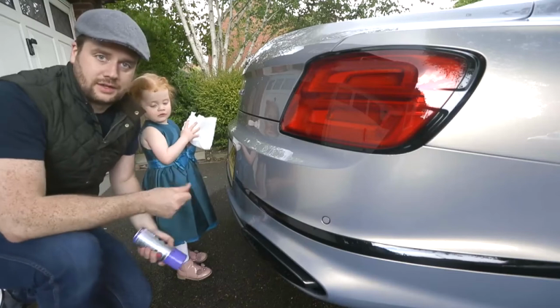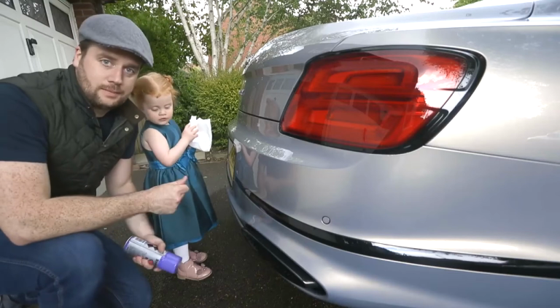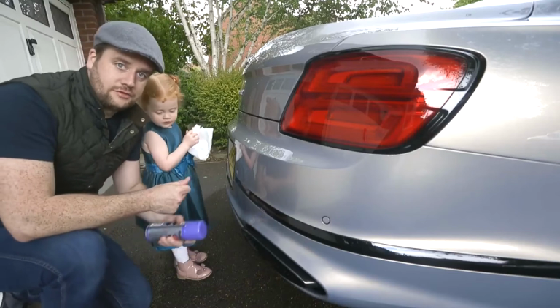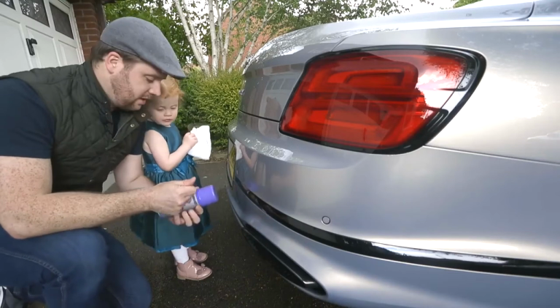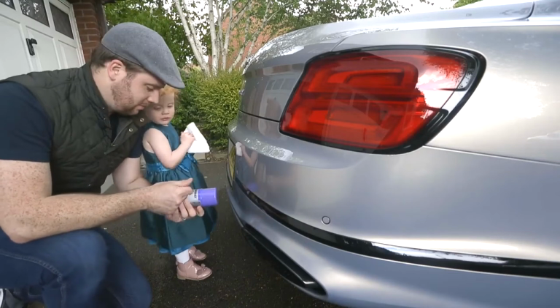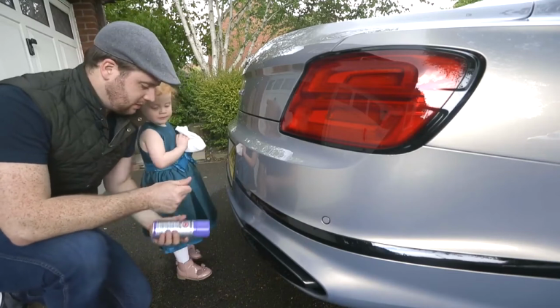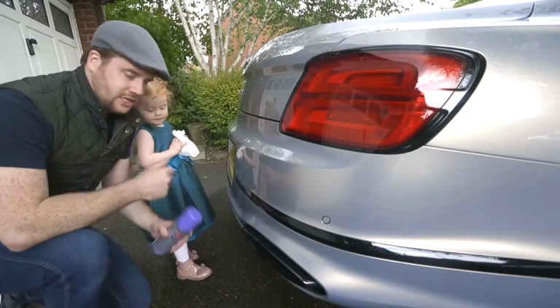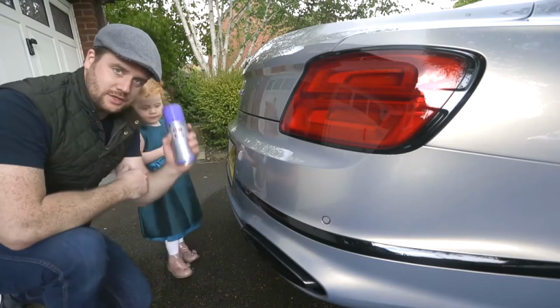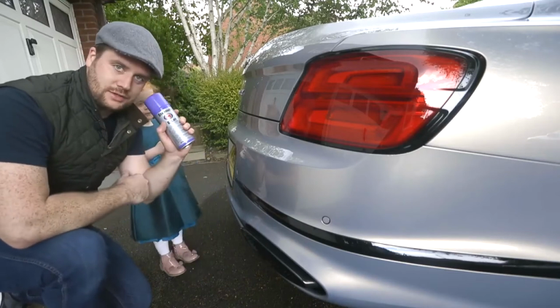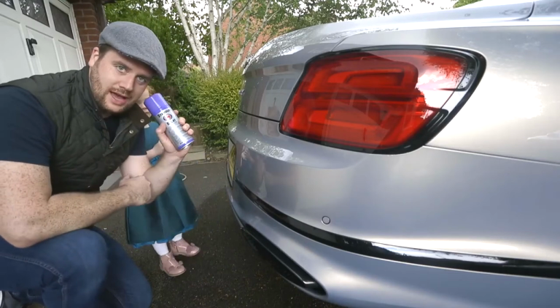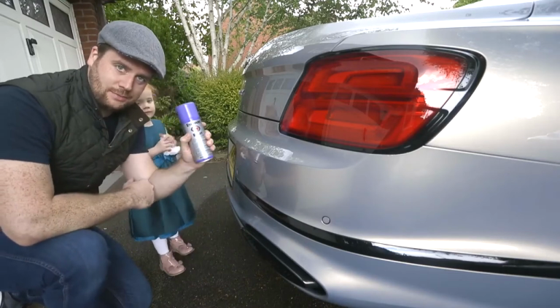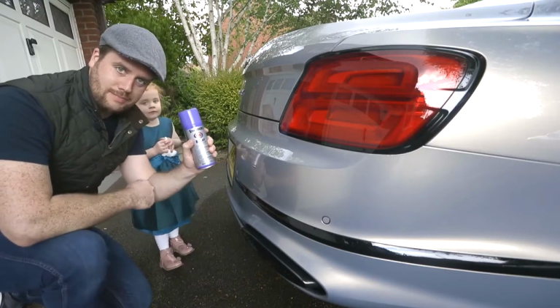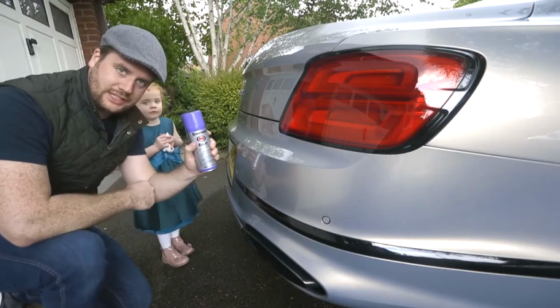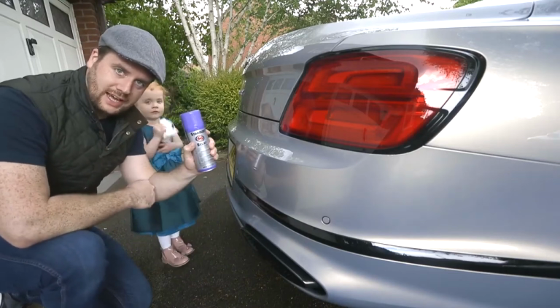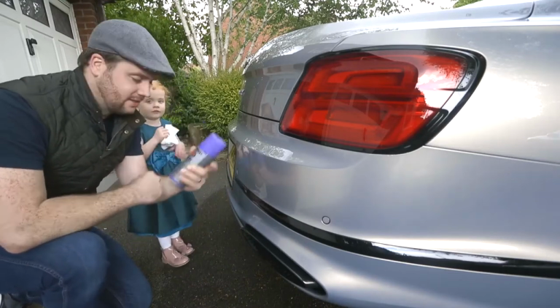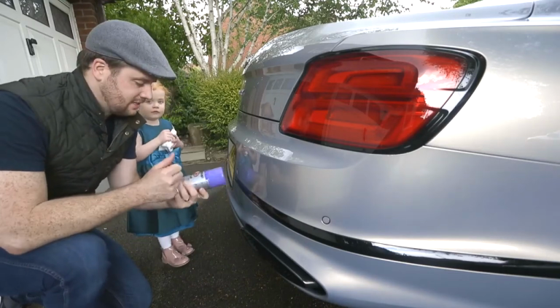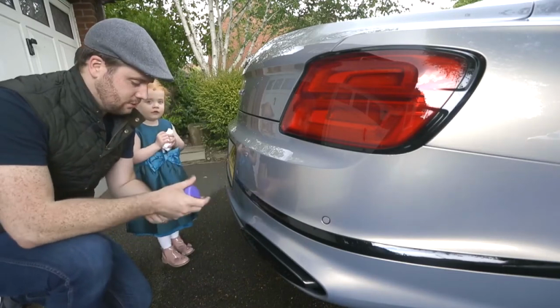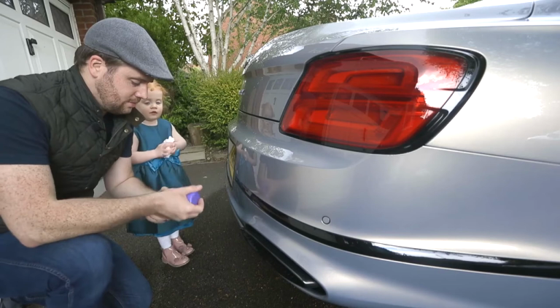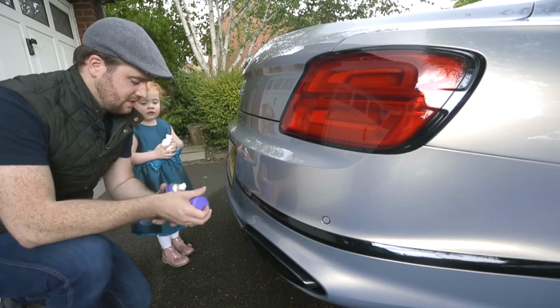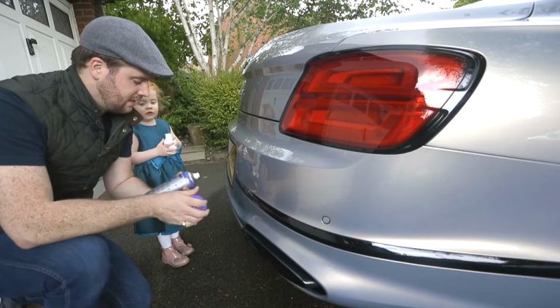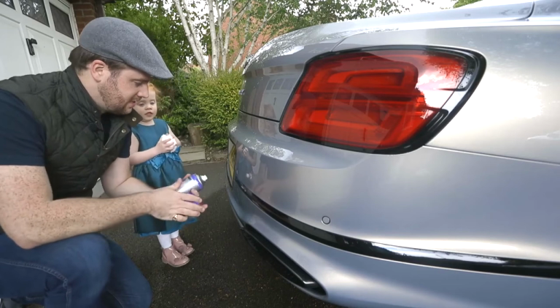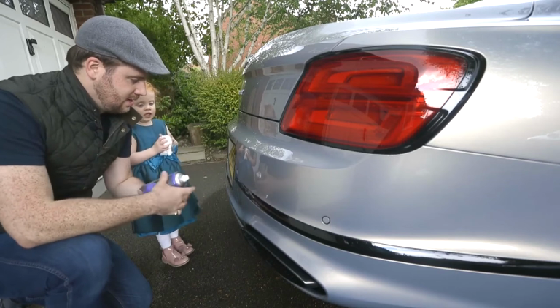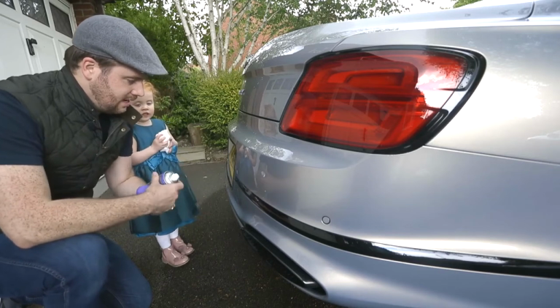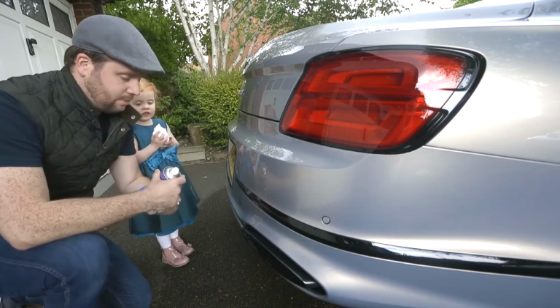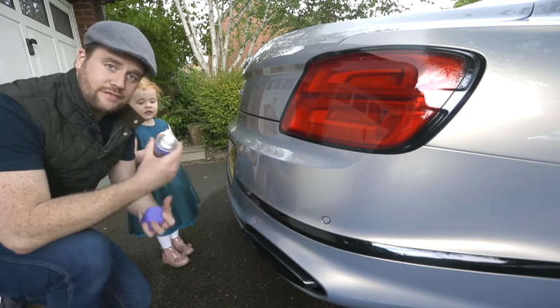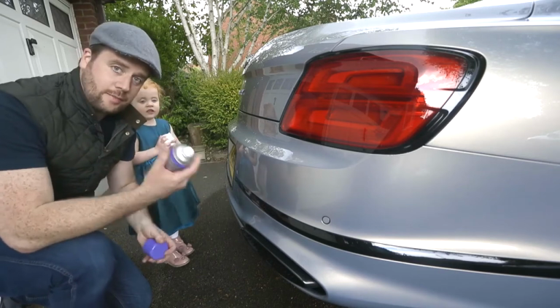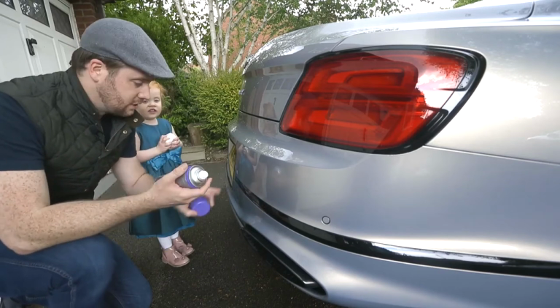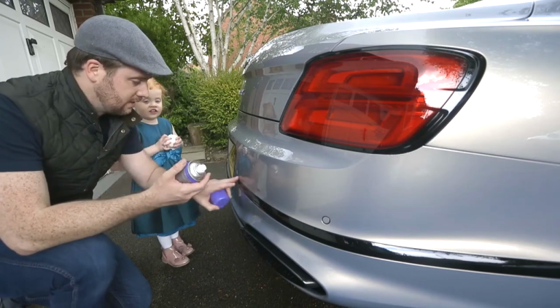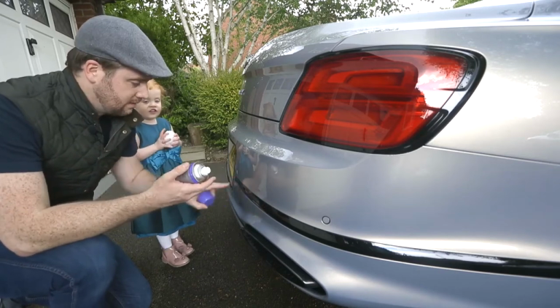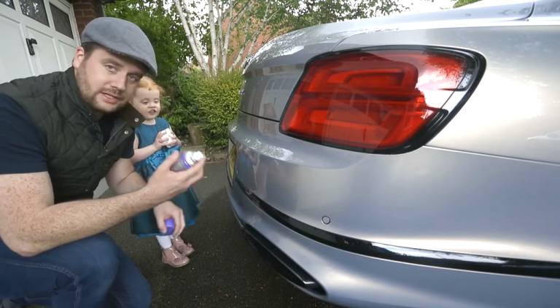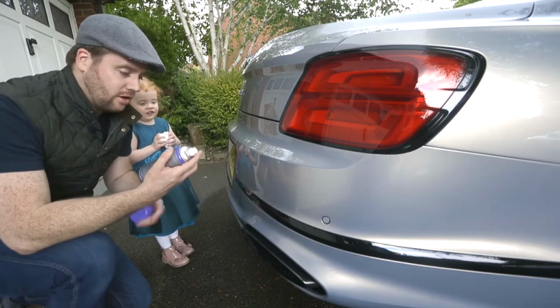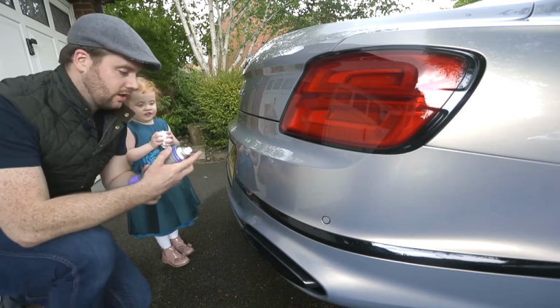With the car completely dry, for the final touch we use absolute magic in a can. This is AutoSmart Stardust, and it's perfect for polishing little bits of chrome work.